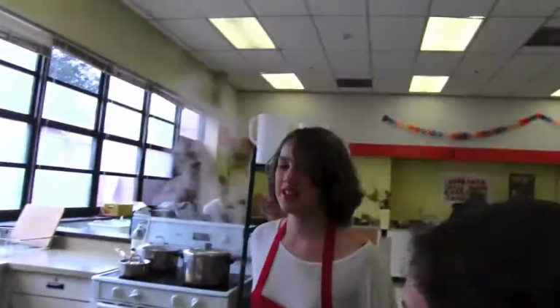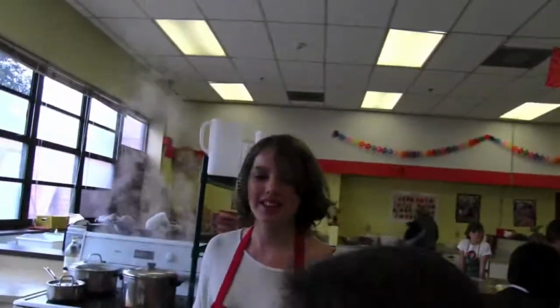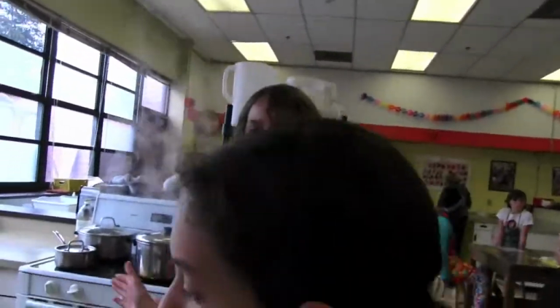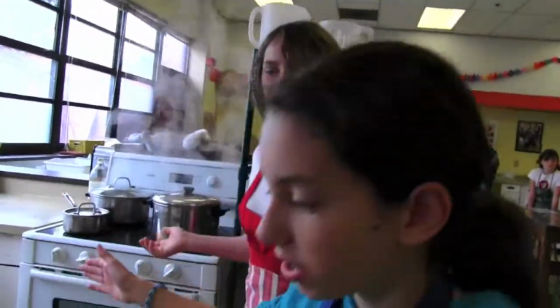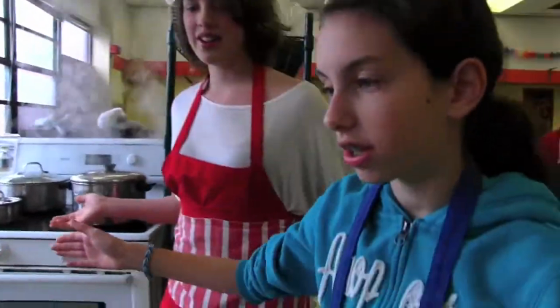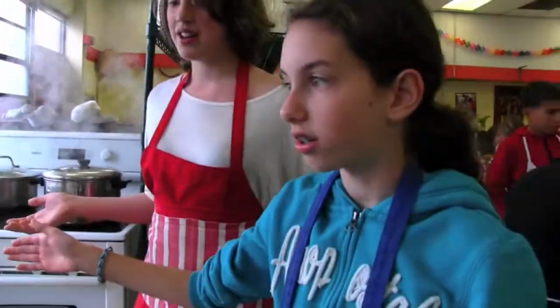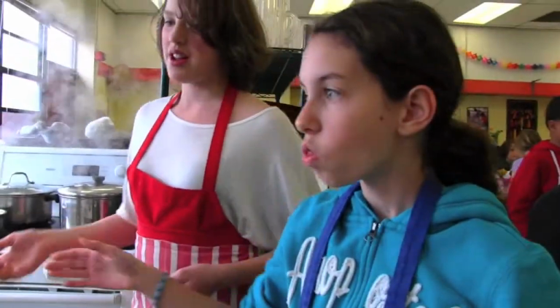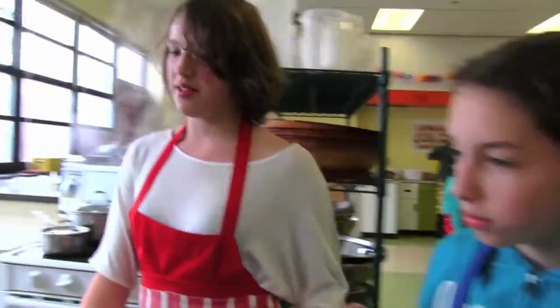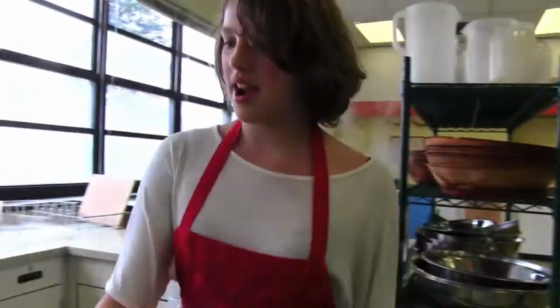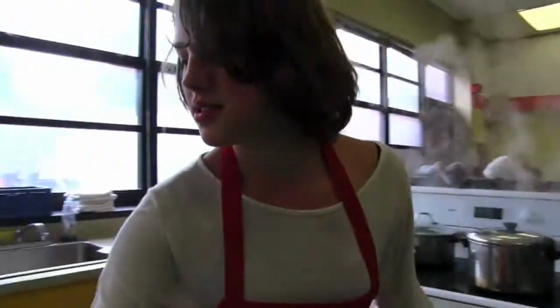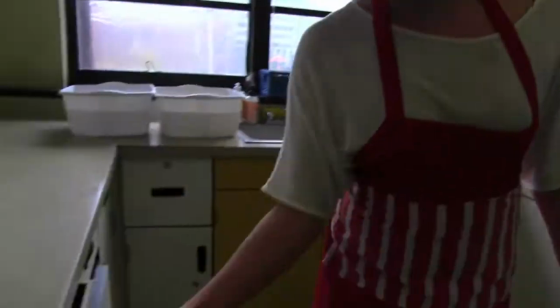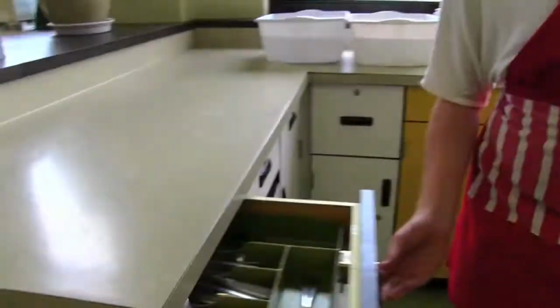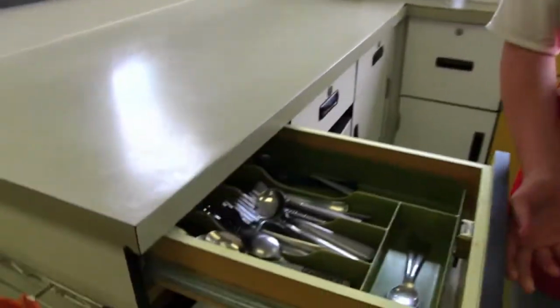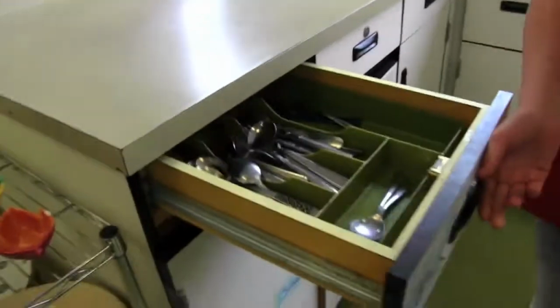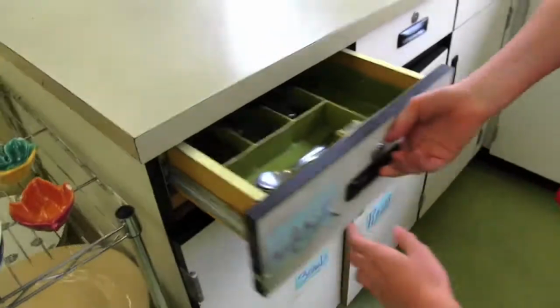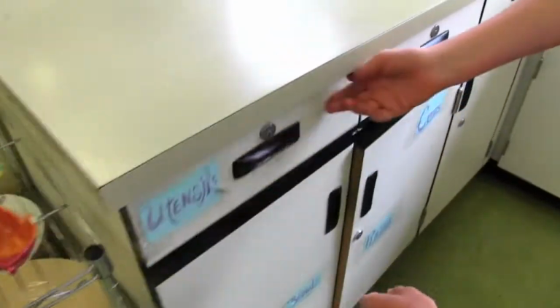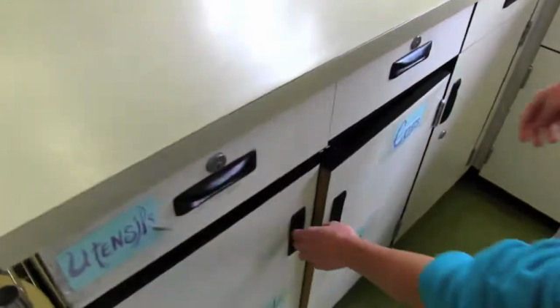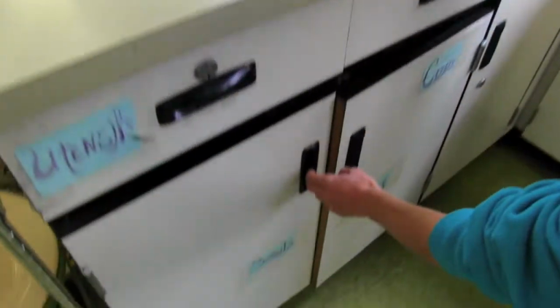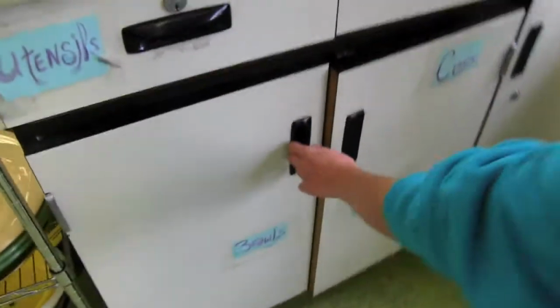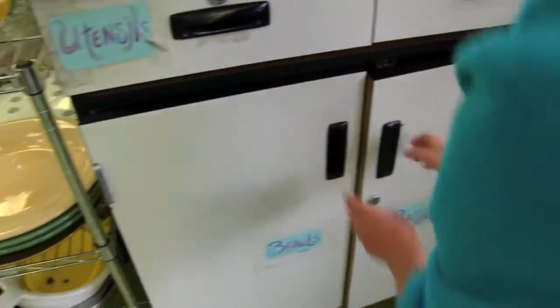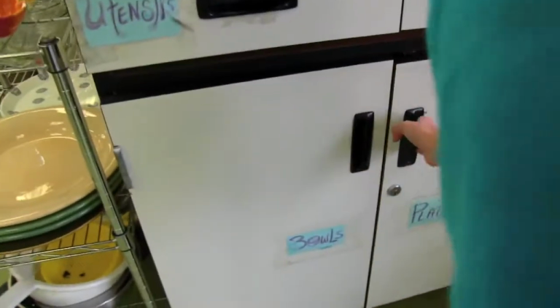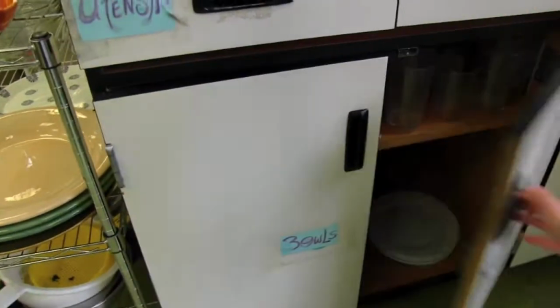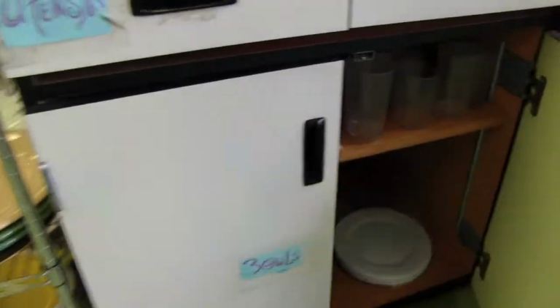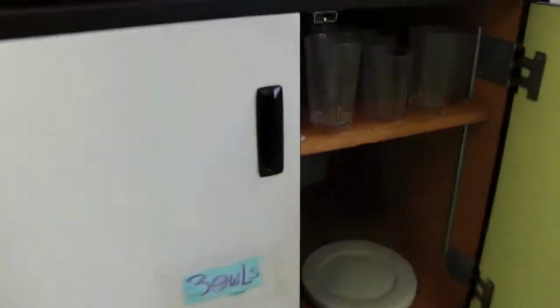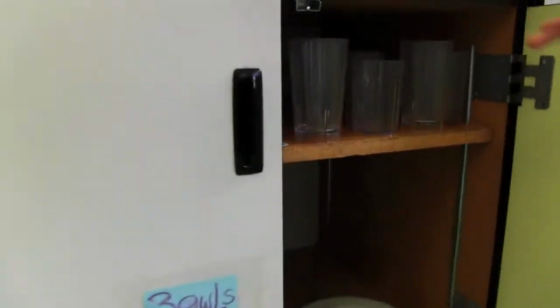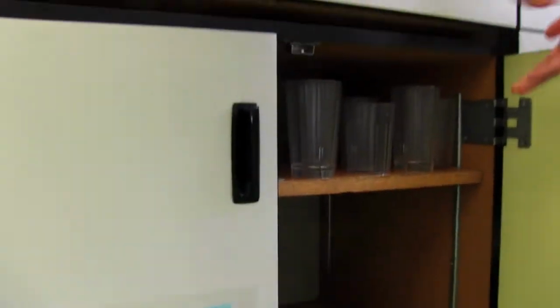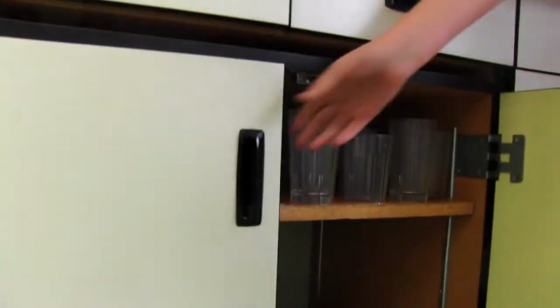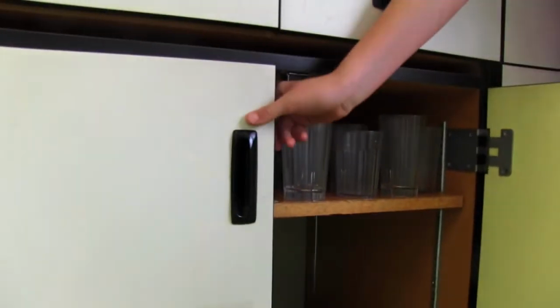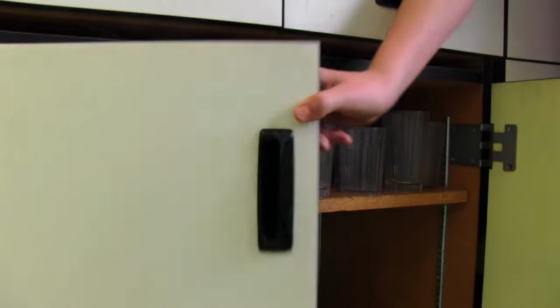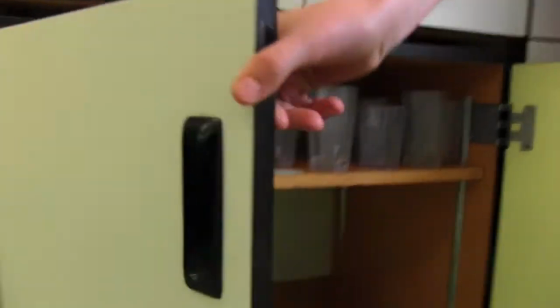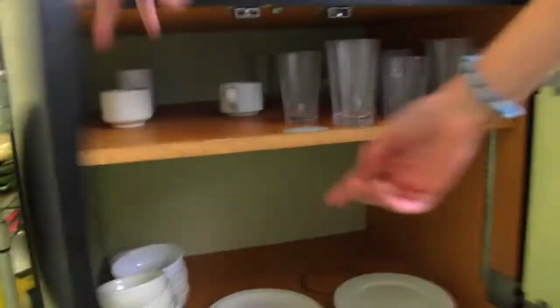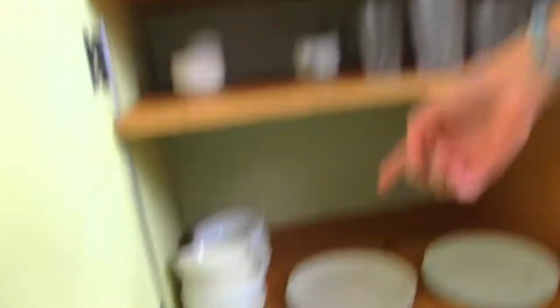Here's table three's kitchen, and there are utensils, cups, plates, and bowls.